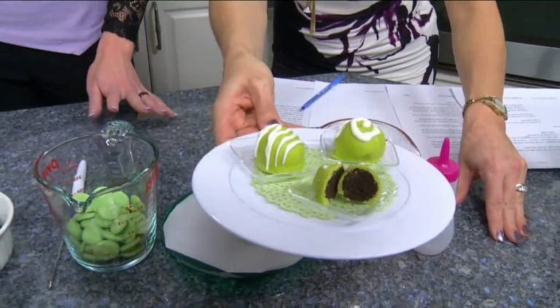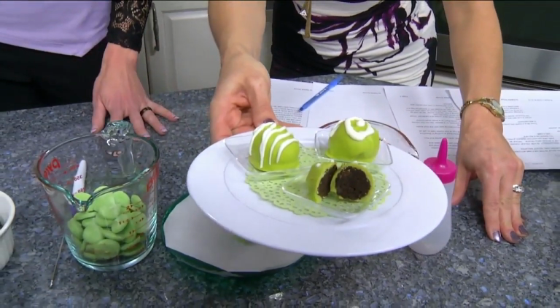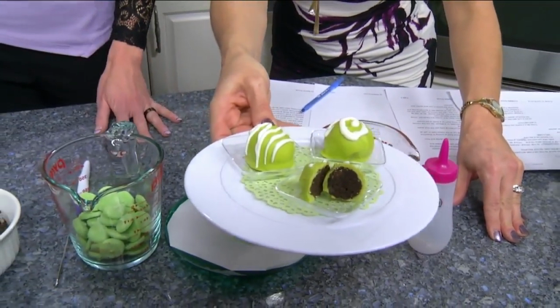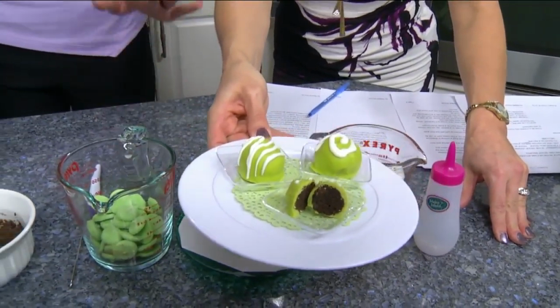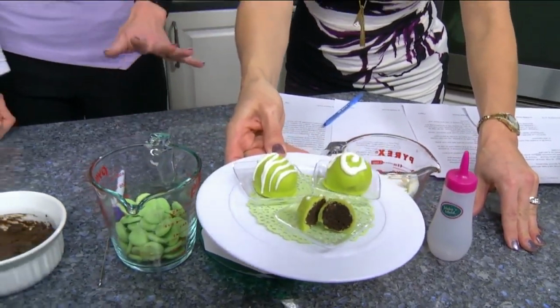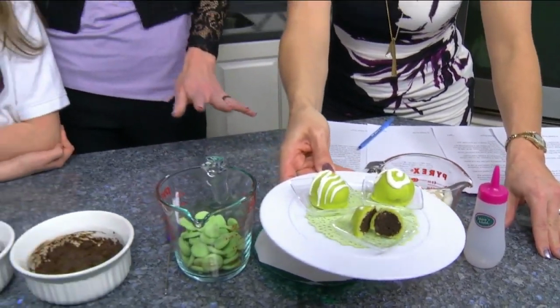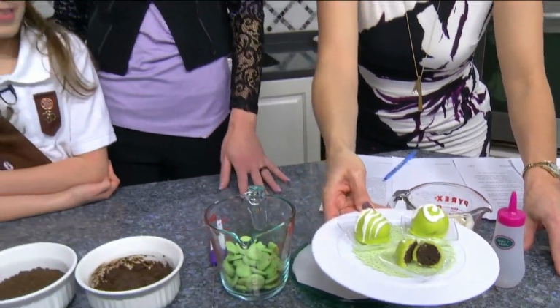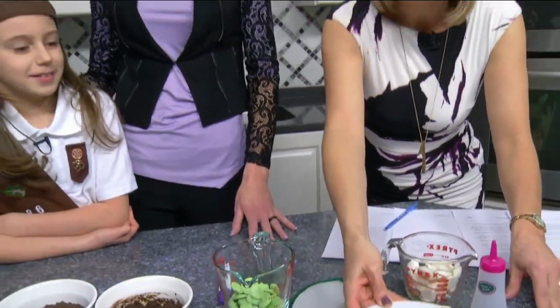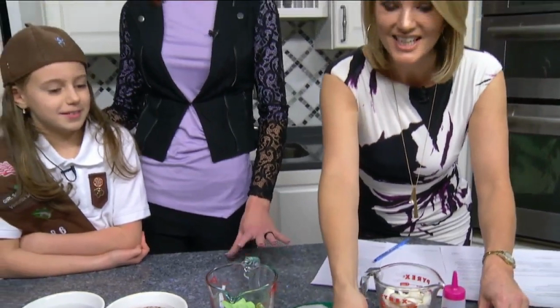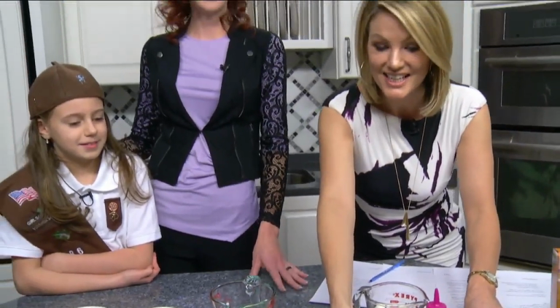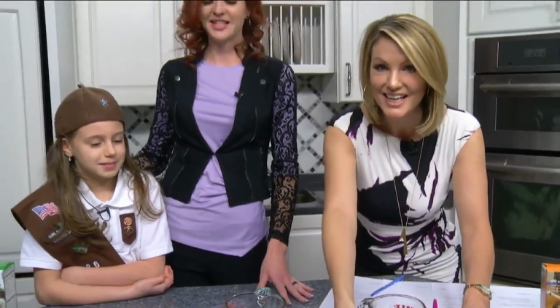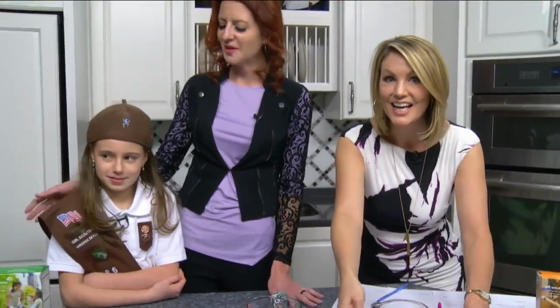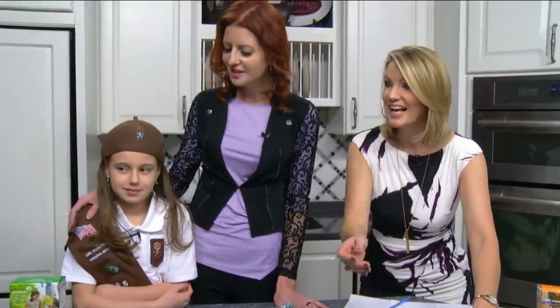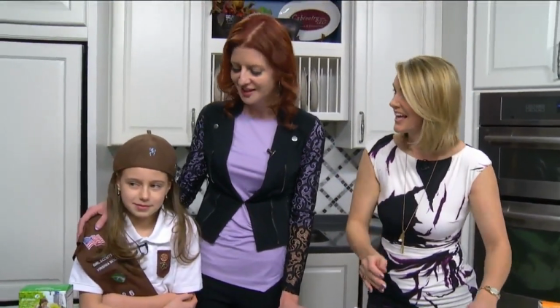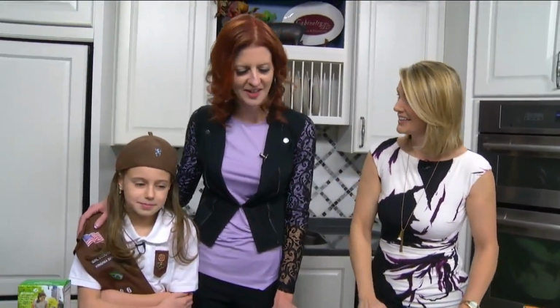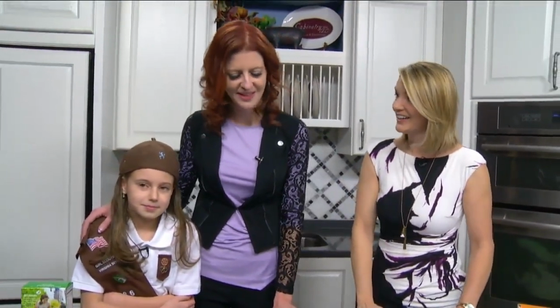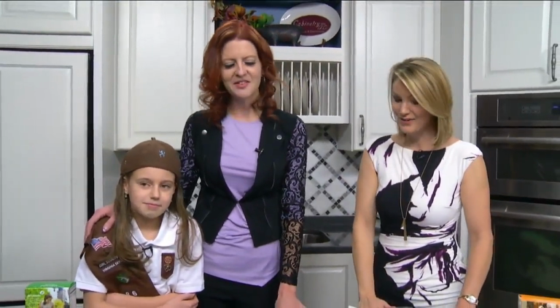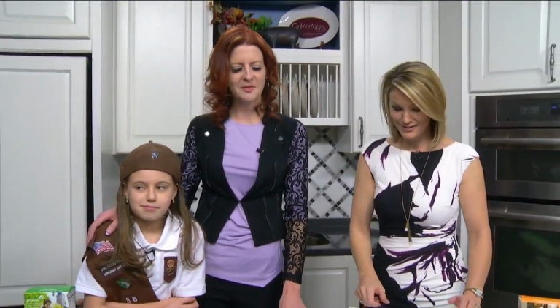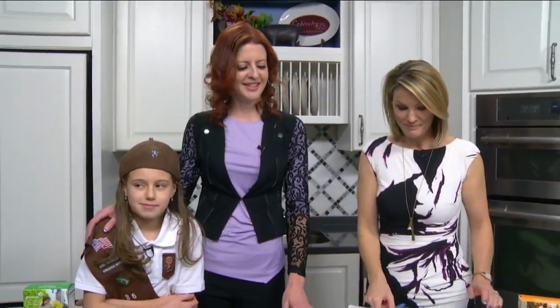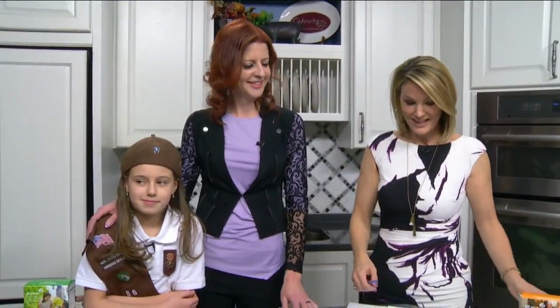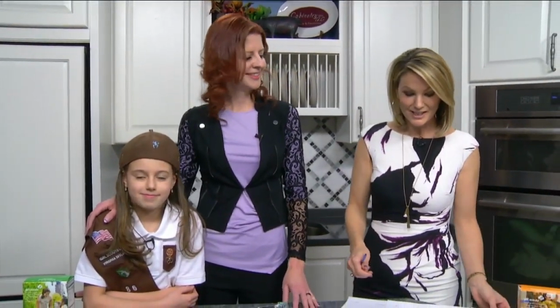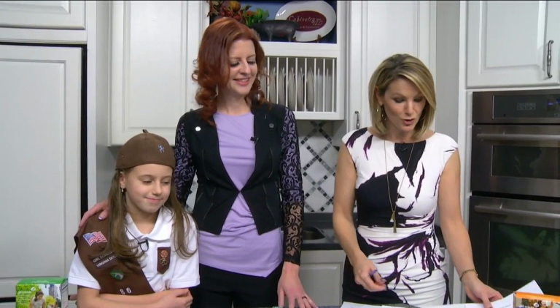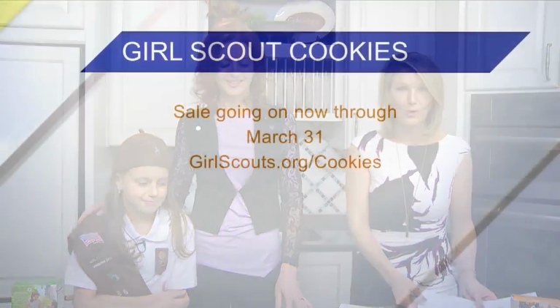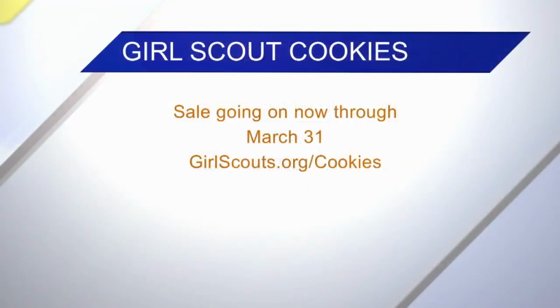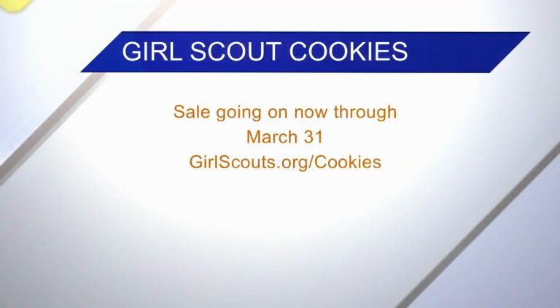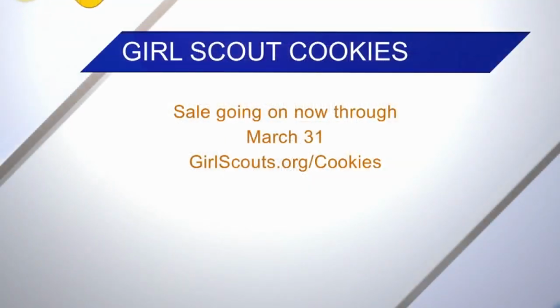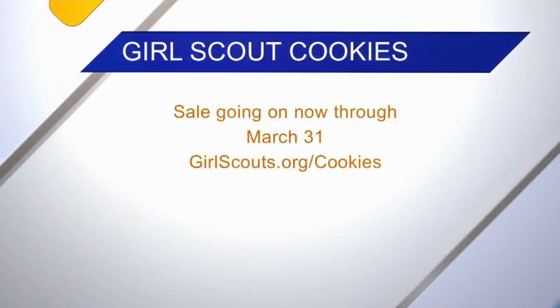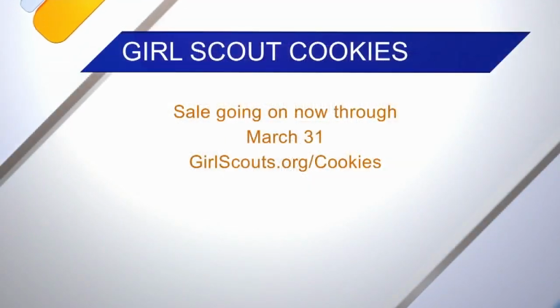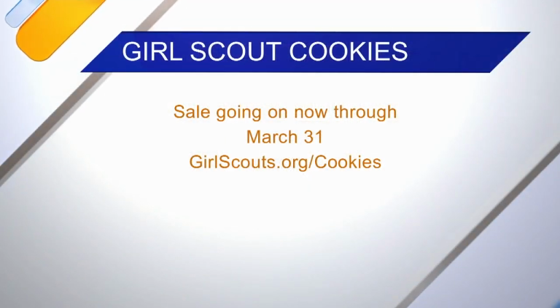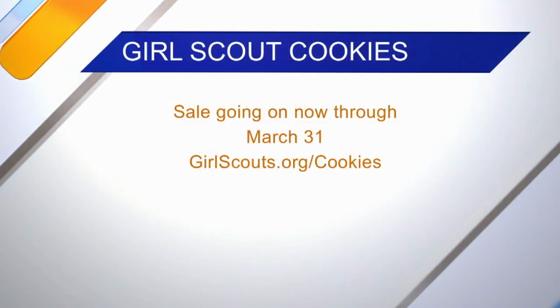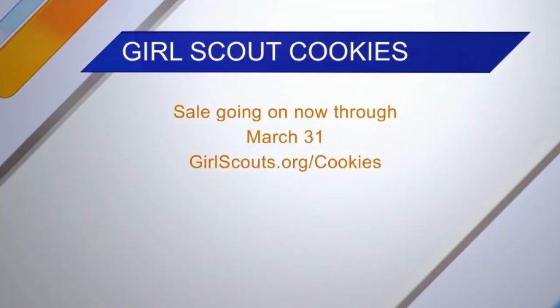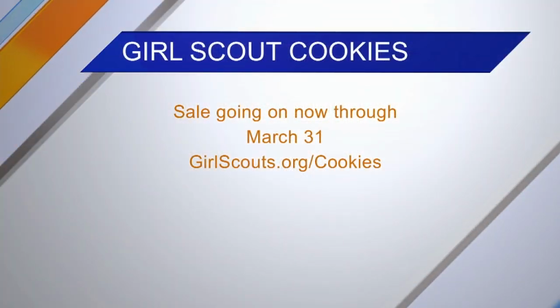And then you have your no-bake Thin Mint truffles! She decorated all of those herself — she is amazing in the kitchen. We have such a great time every time we get in there.